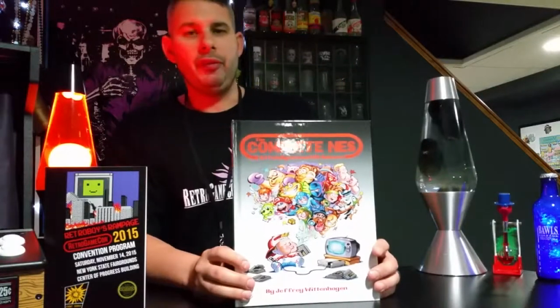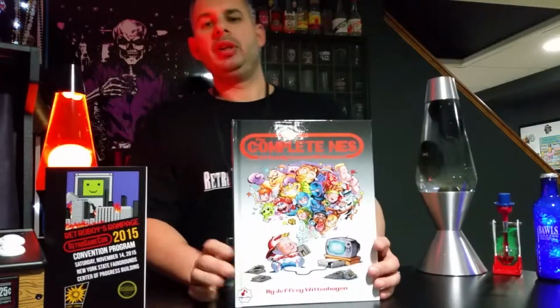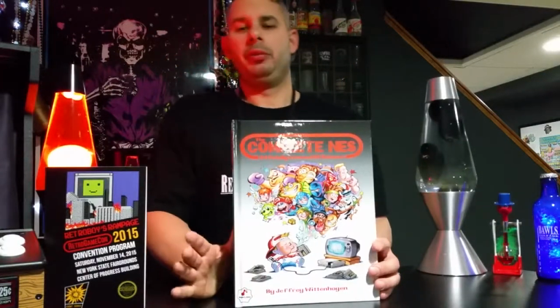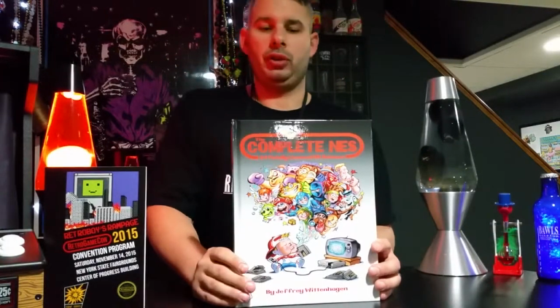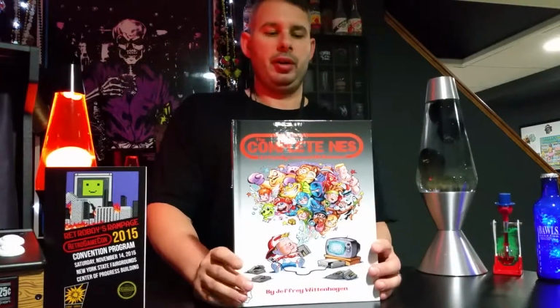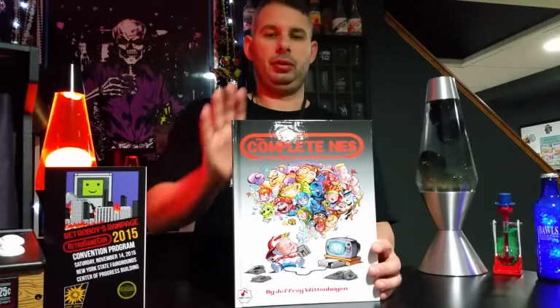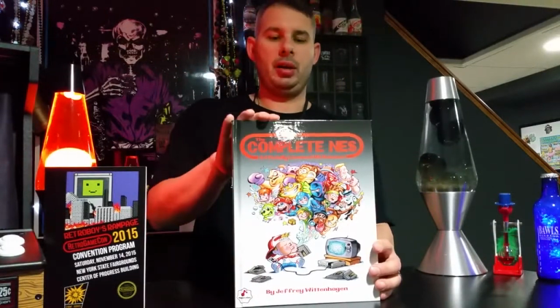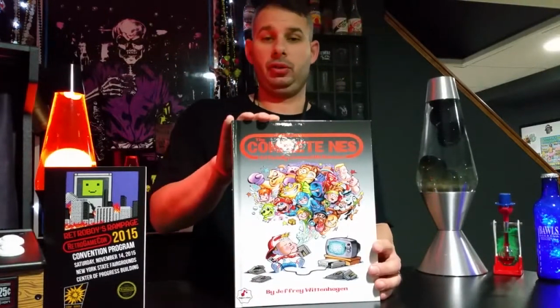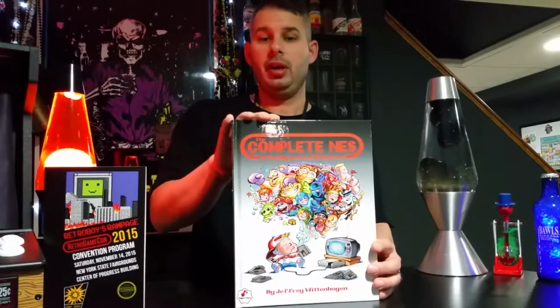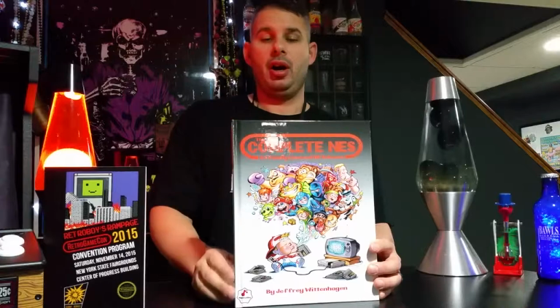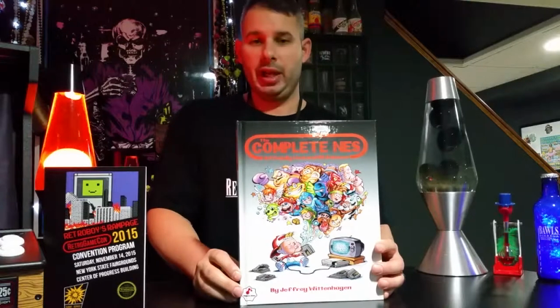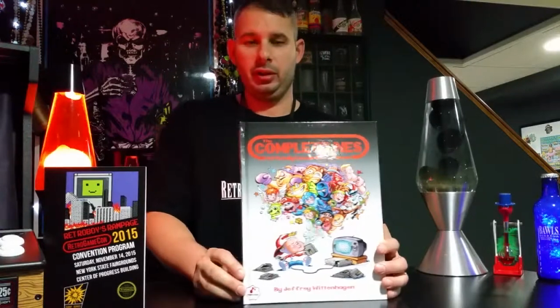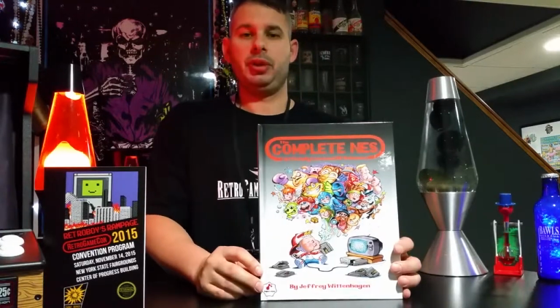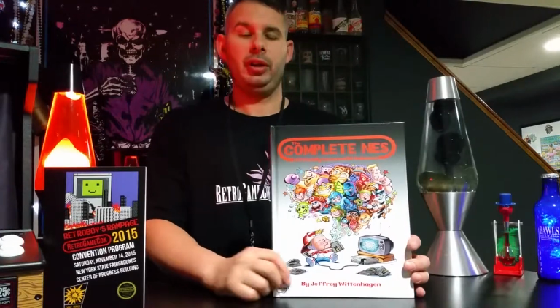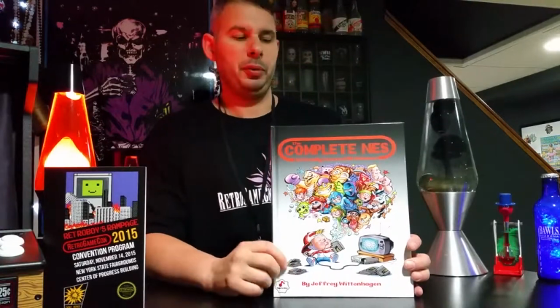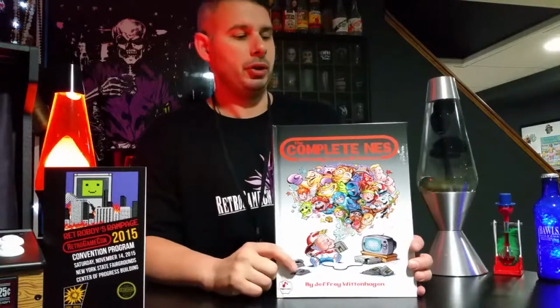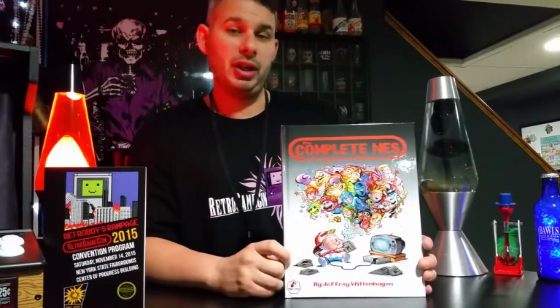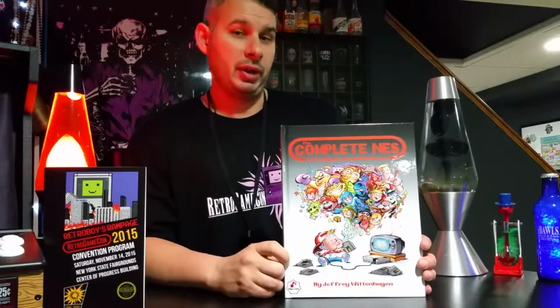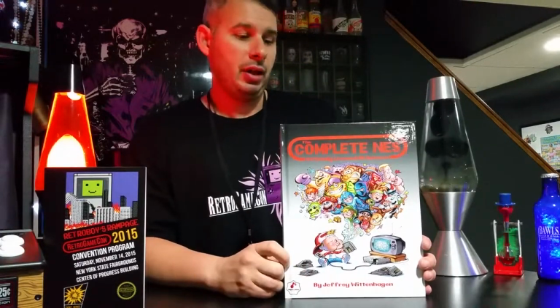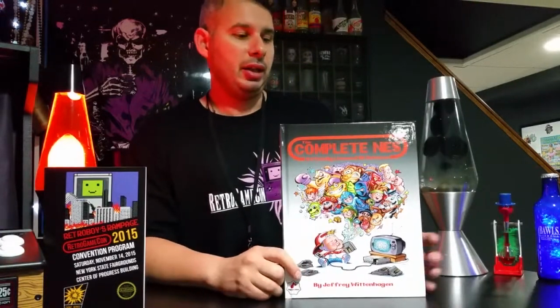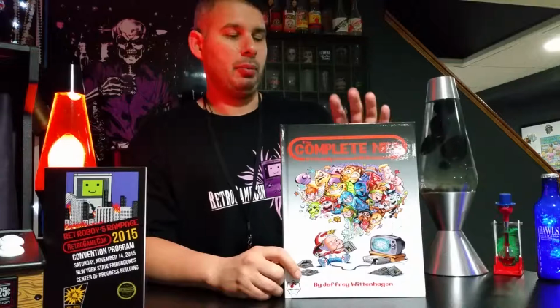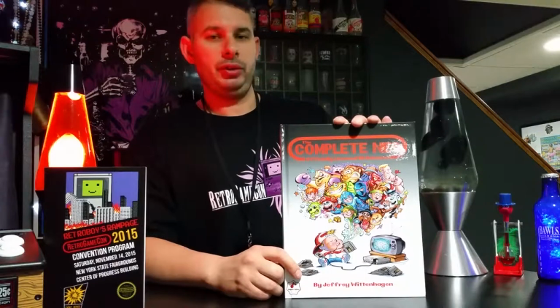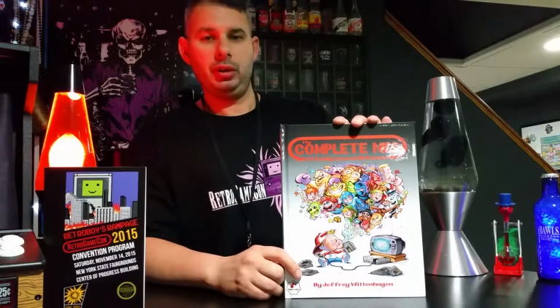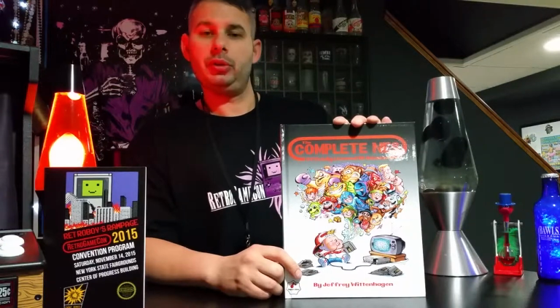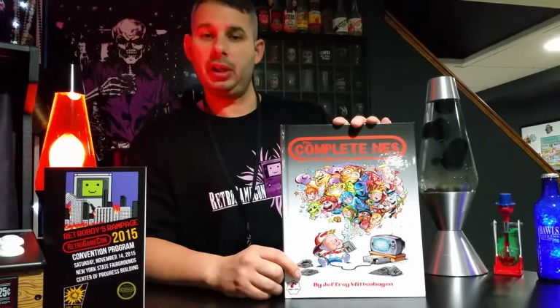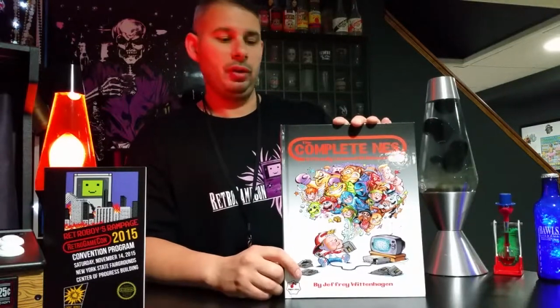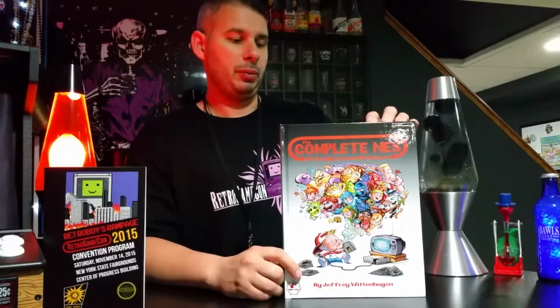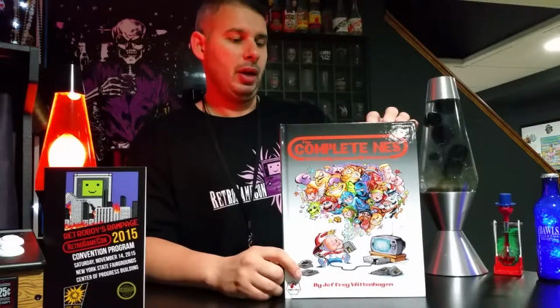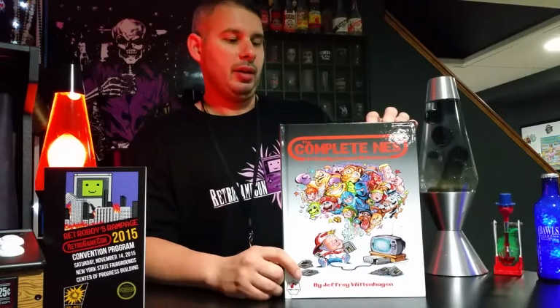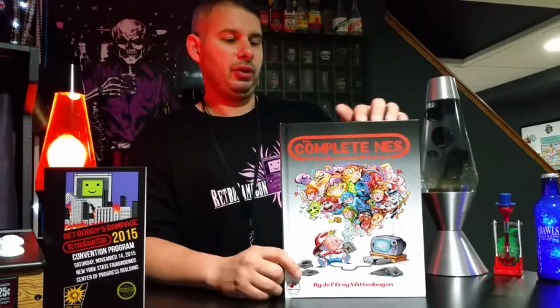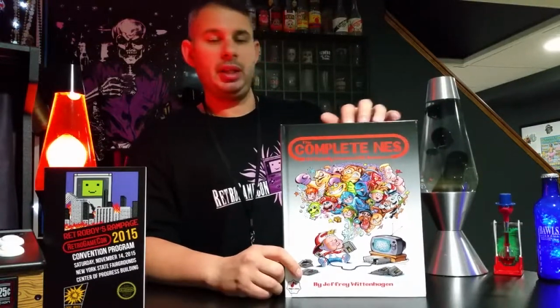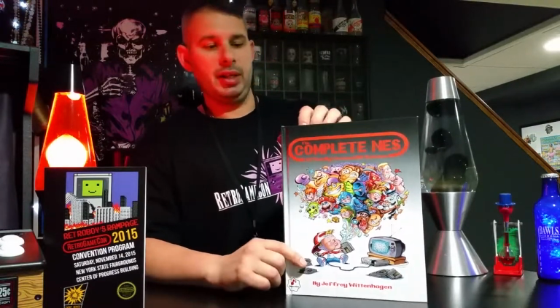If anyone is familiar with Kickstarter, this is one of the items on it. The author was actually there — his name is Jeffrey Wittenhagen. He compiled this book with some help from Kickstarter and a few other people. This is a complete NES guide.